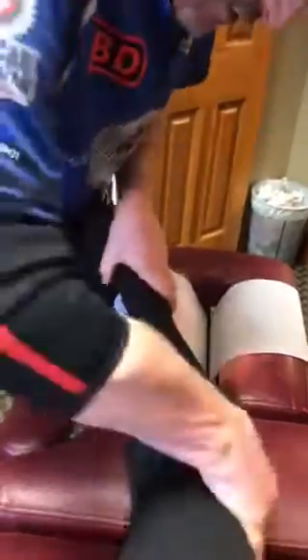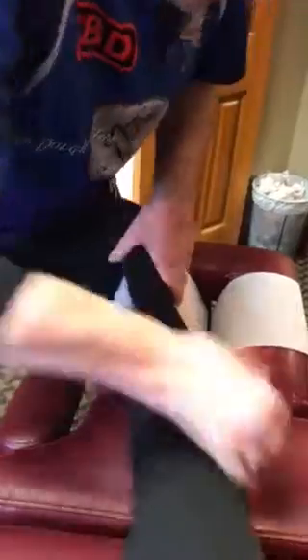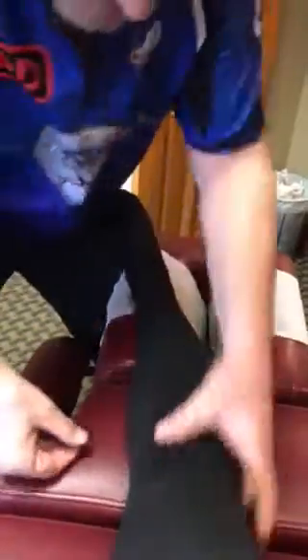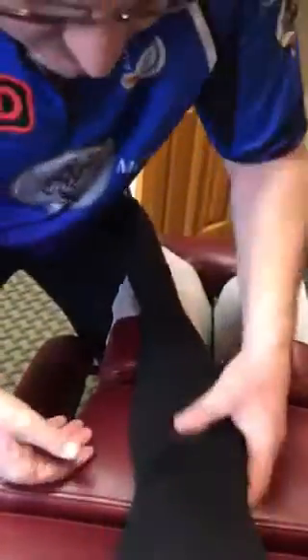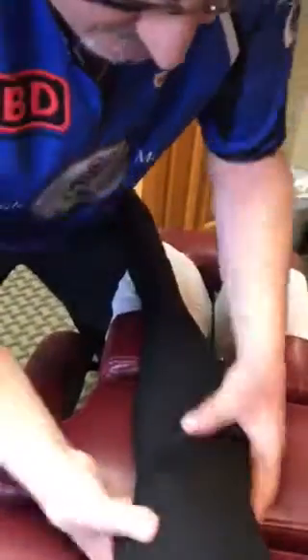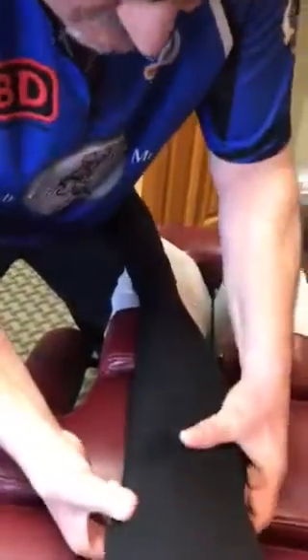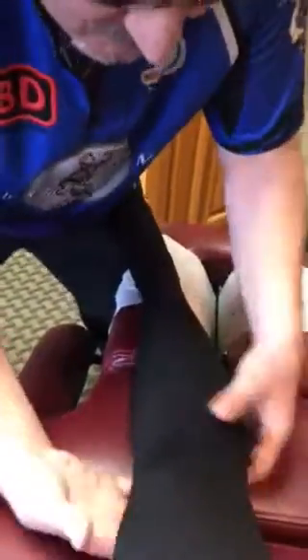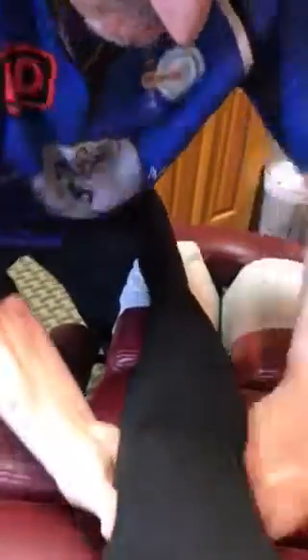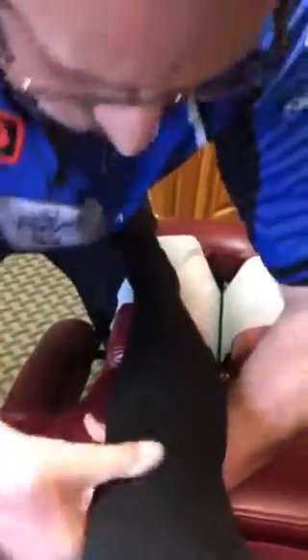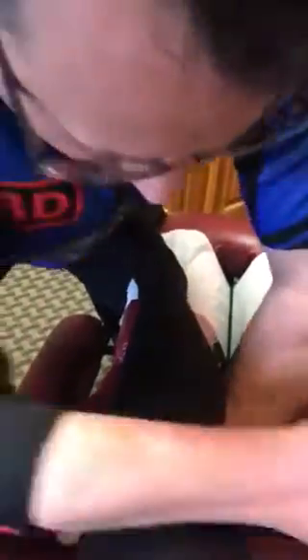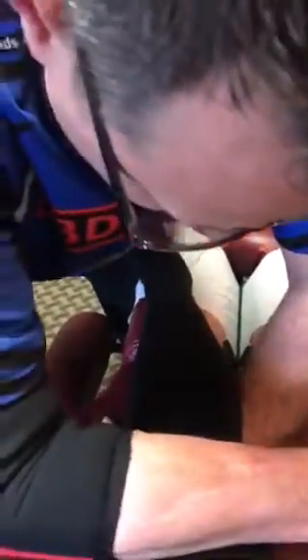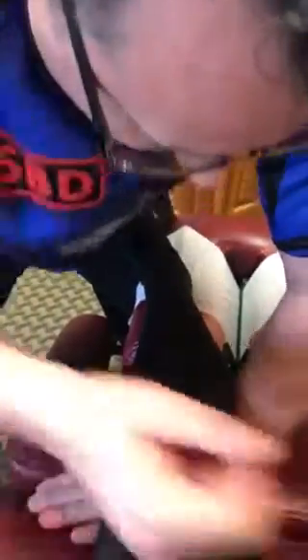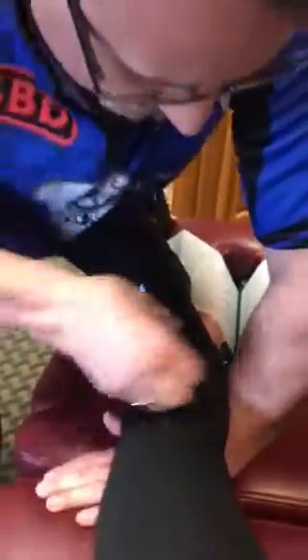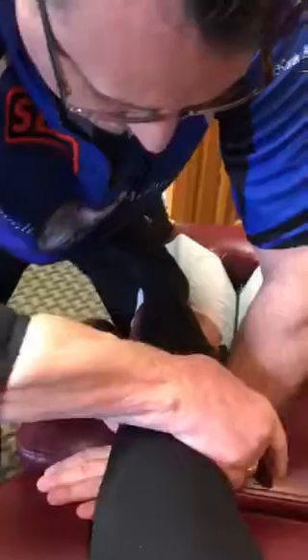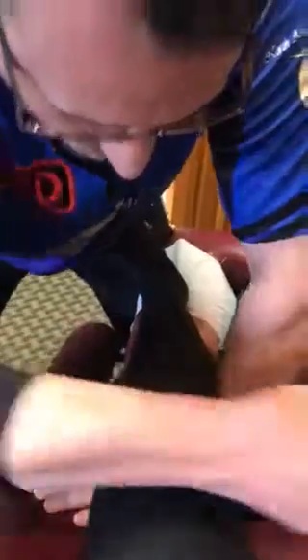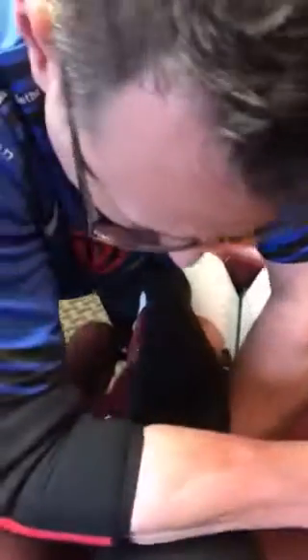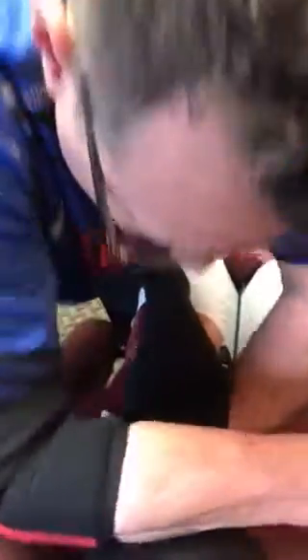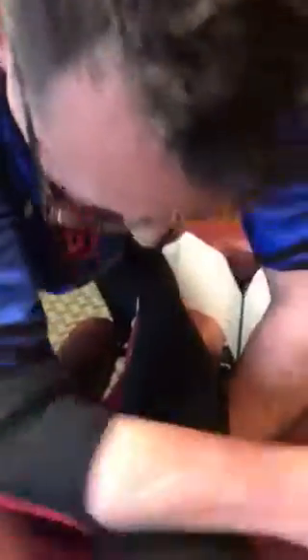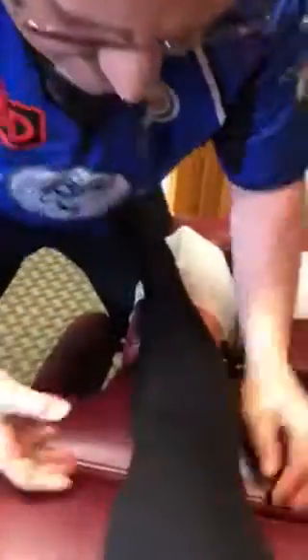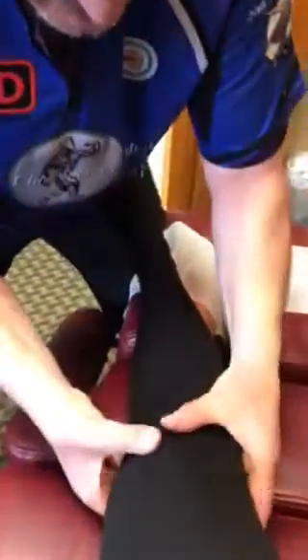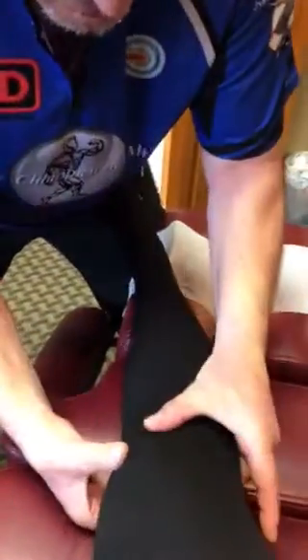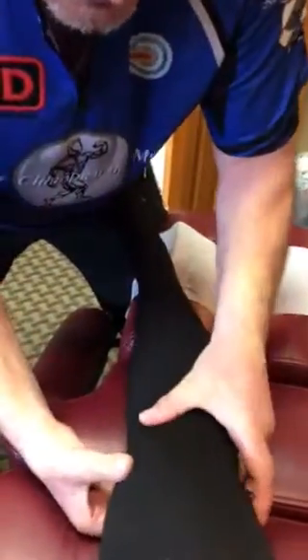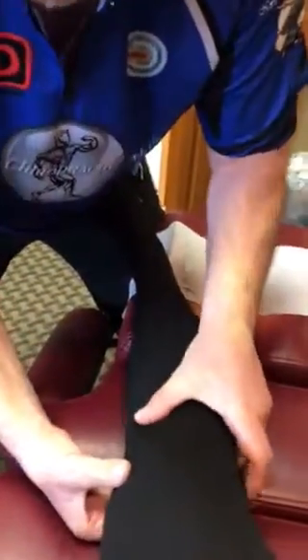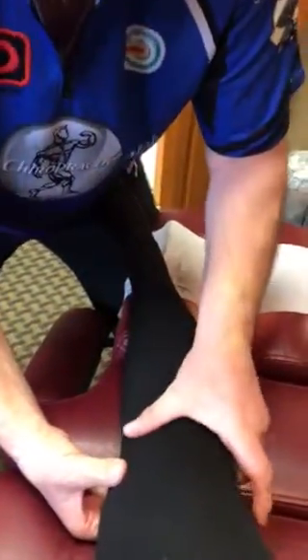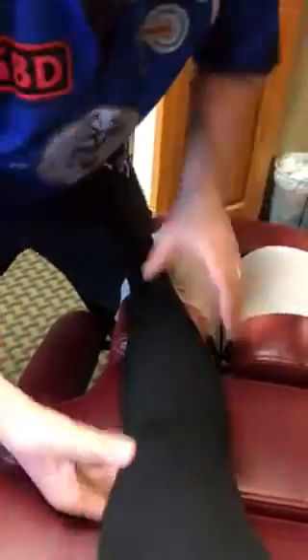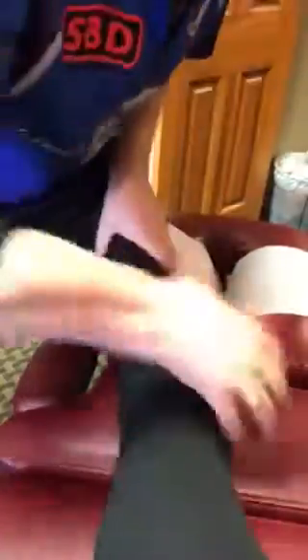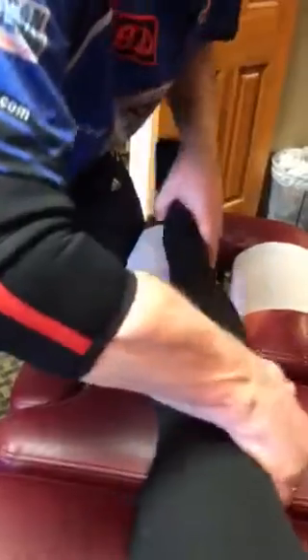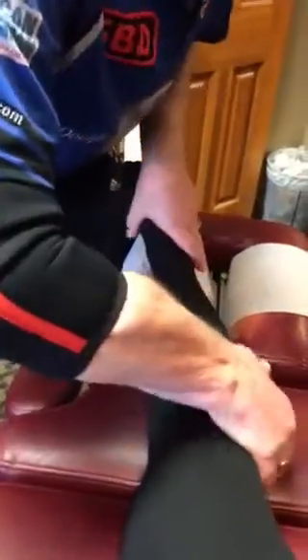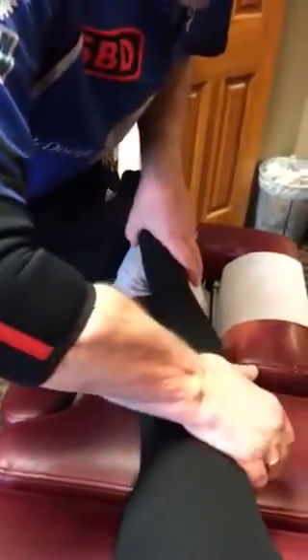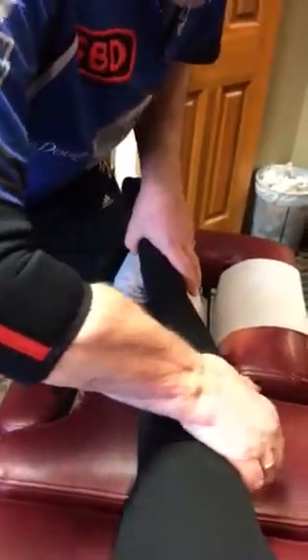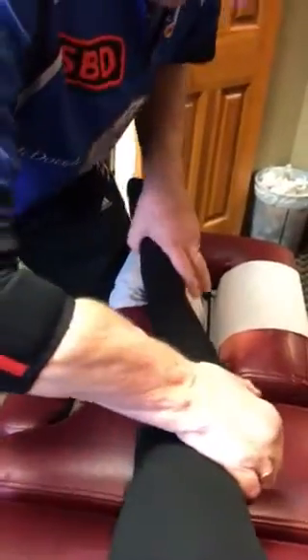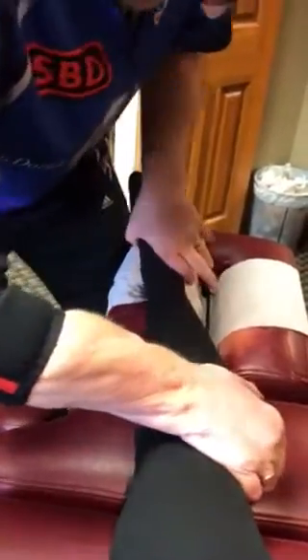I'm going to first move this forward here. You see how I'm going to move that — I'm going to rotate that just like that, just a little bit. Feel that softened it right up? So now I'm going to hit the fibular head, catch that in there.